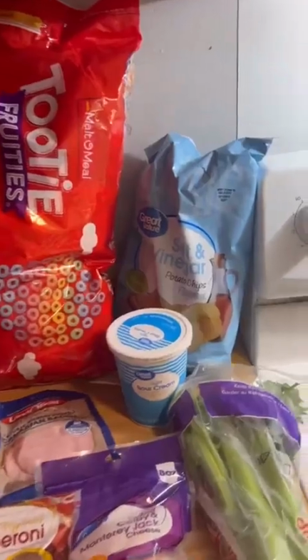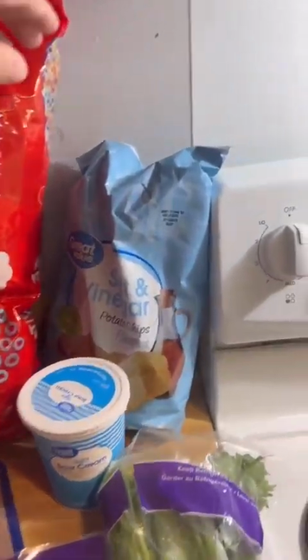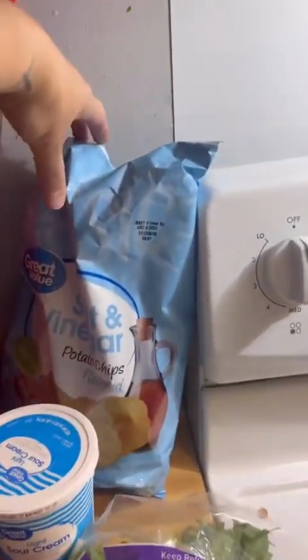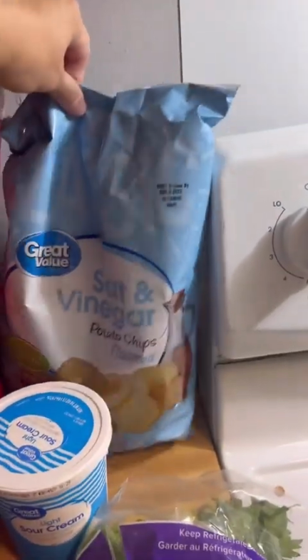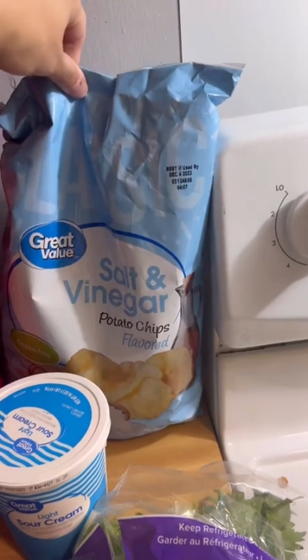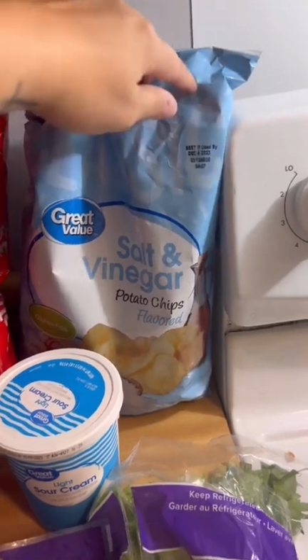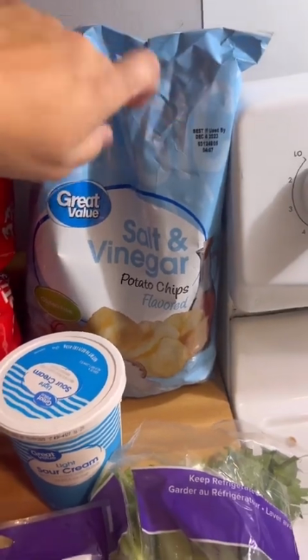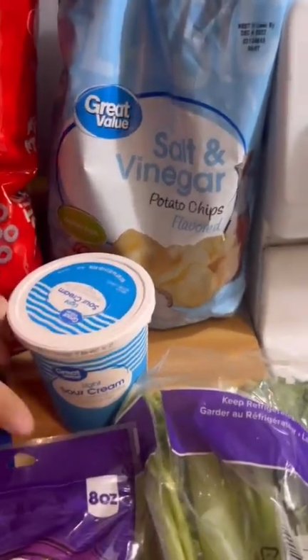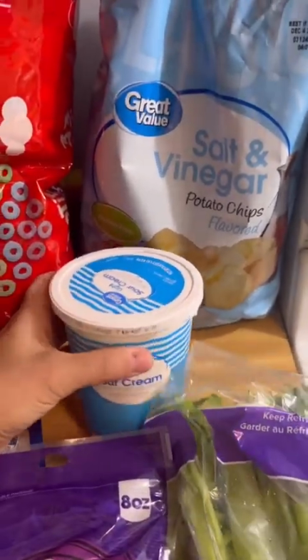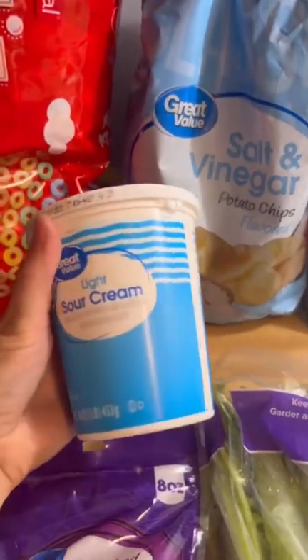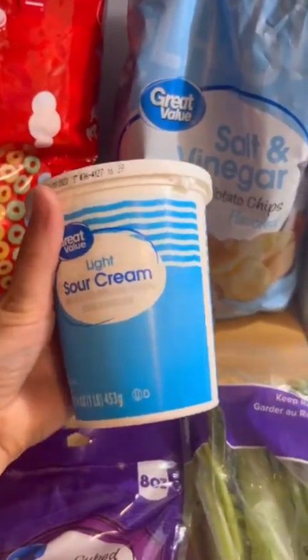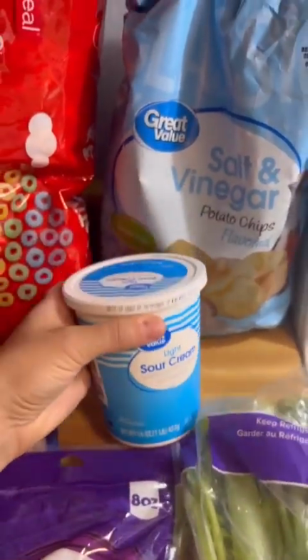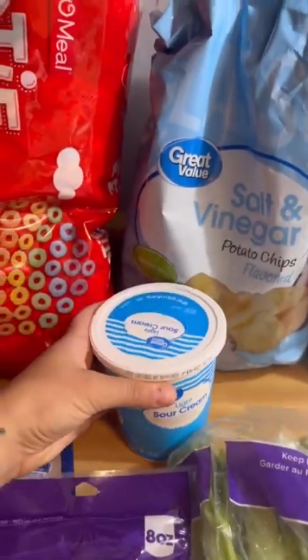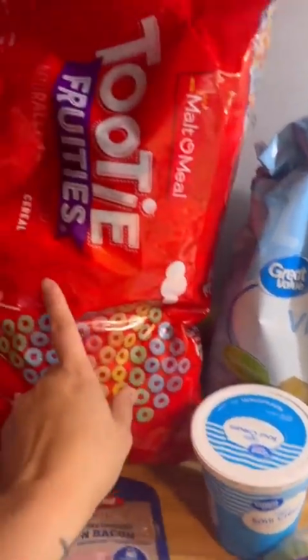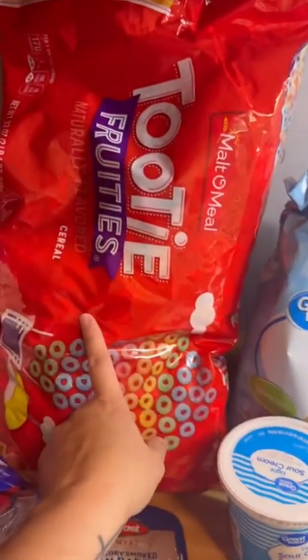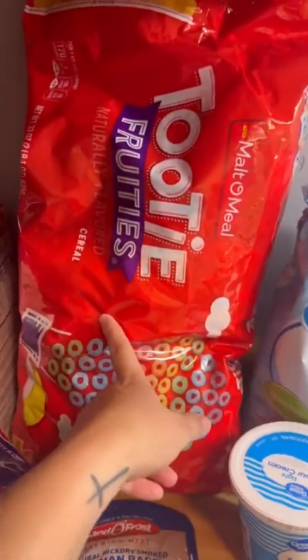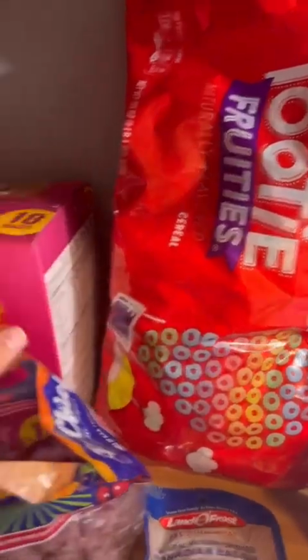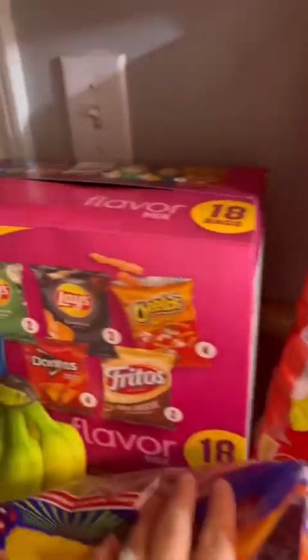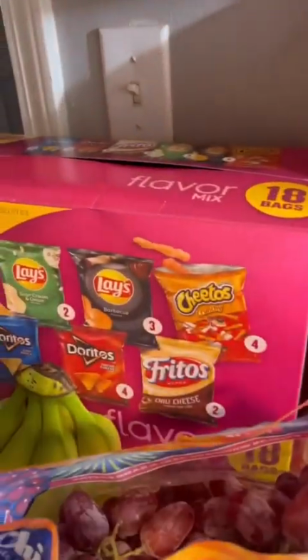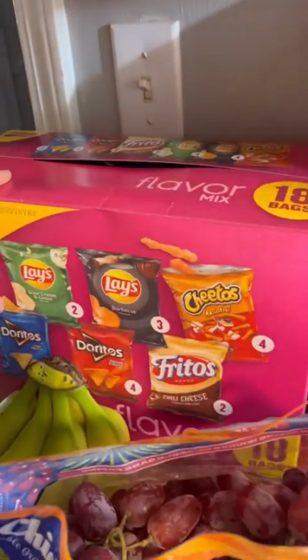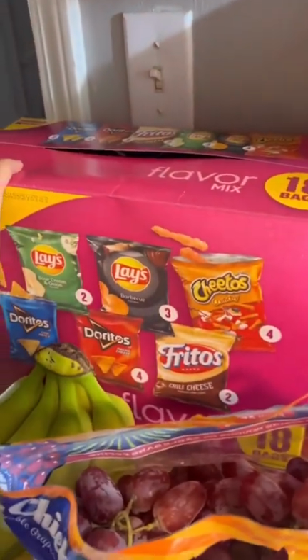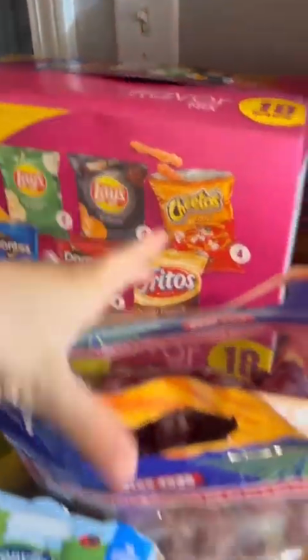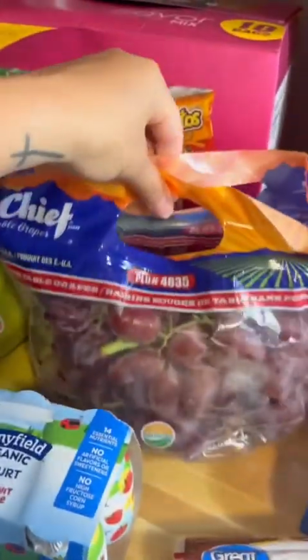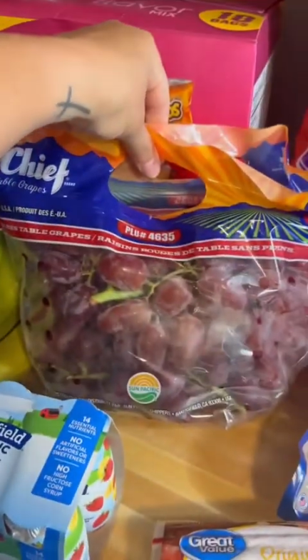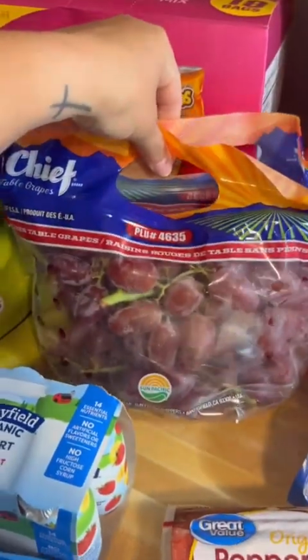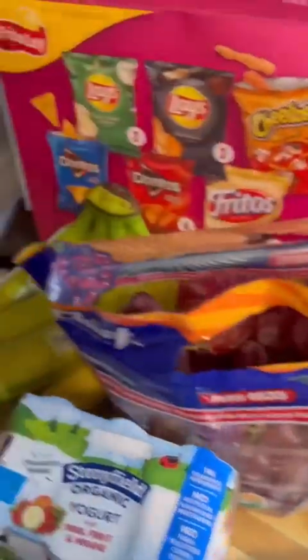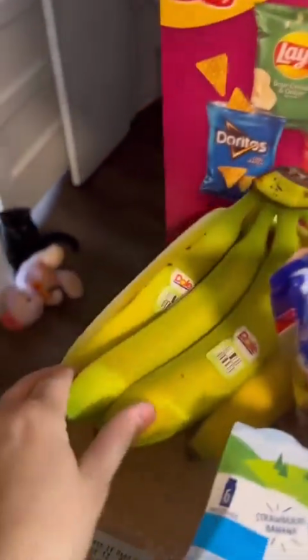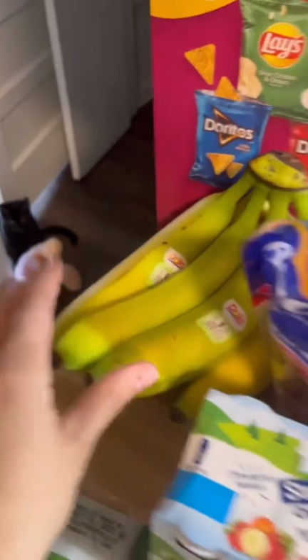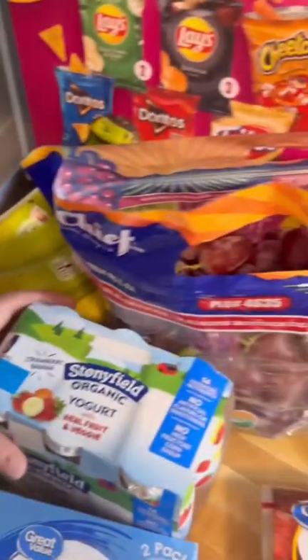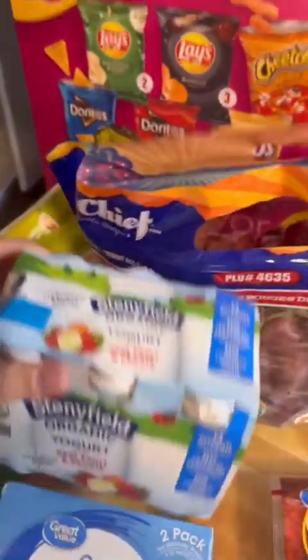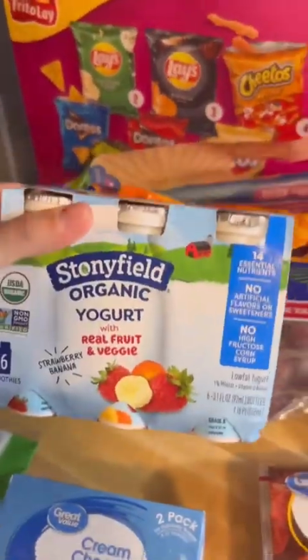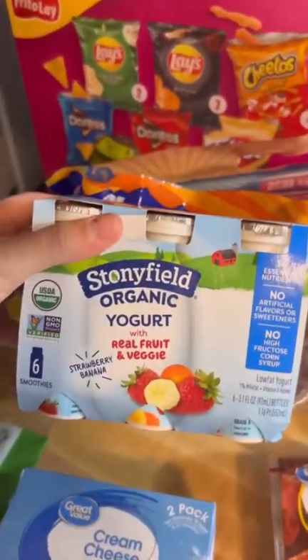I got my nine-year-old's favorite snack — salt and vinegar chips. A thing of light sour cream, some Froot Loops, and we always get this big box of chips. Got some grapes this week and bananas — I got those for the kids.